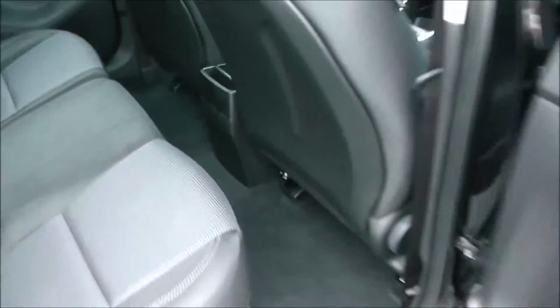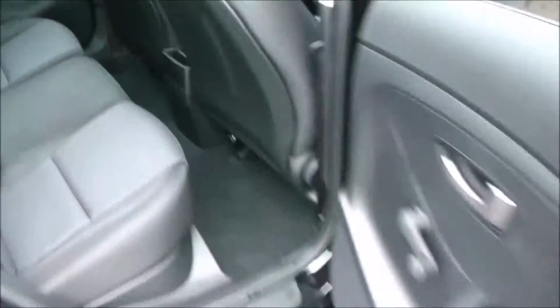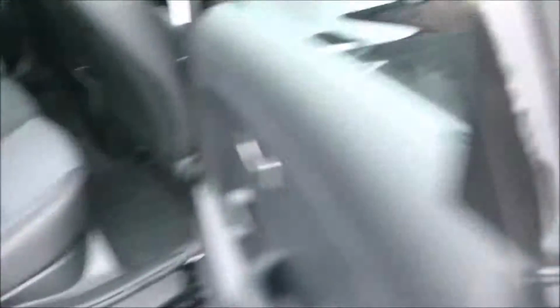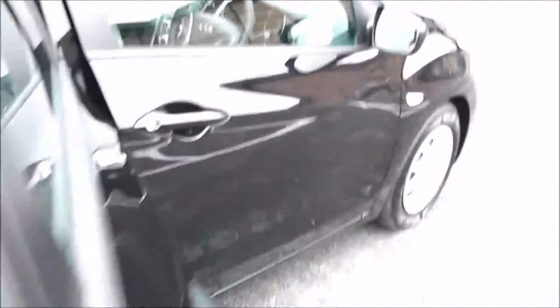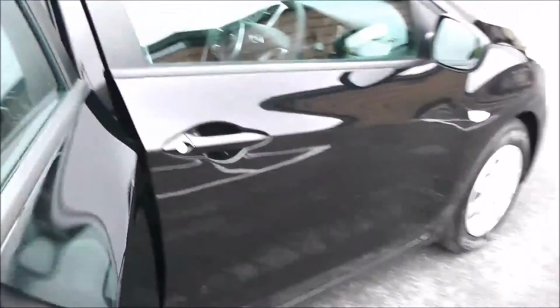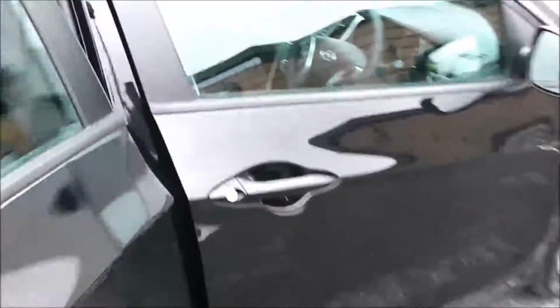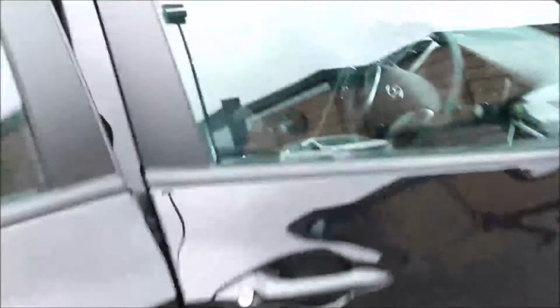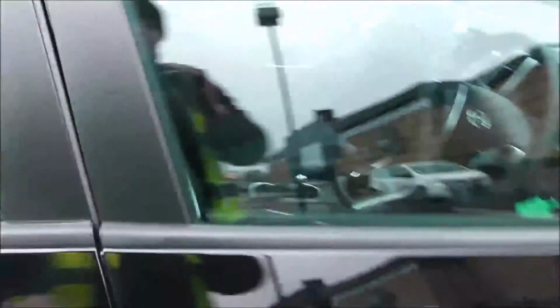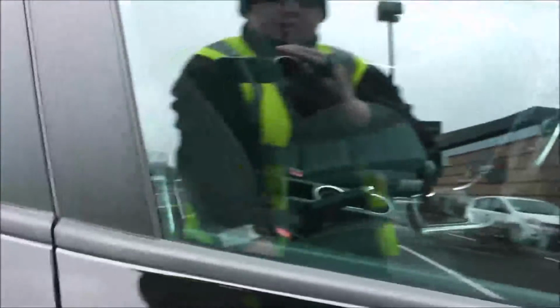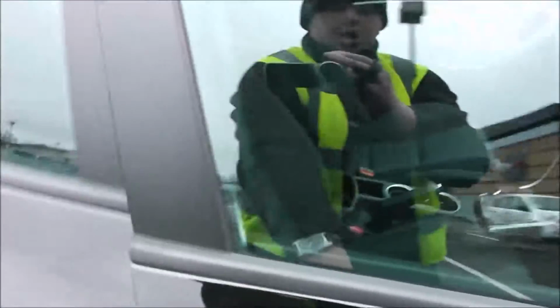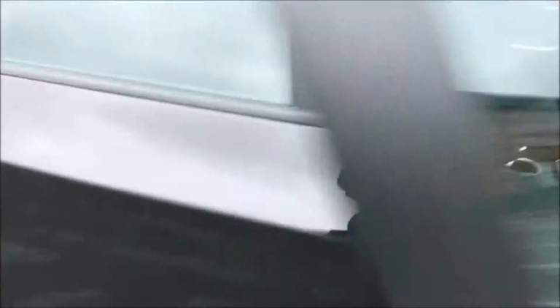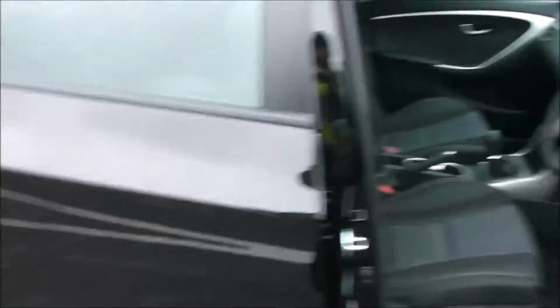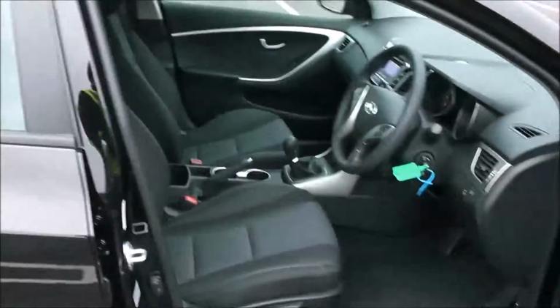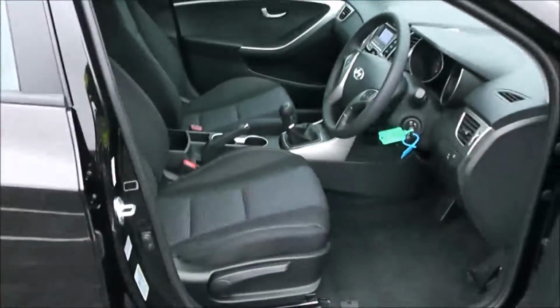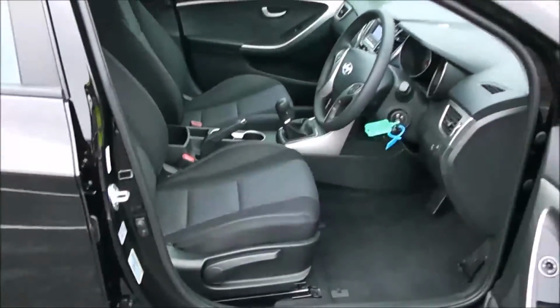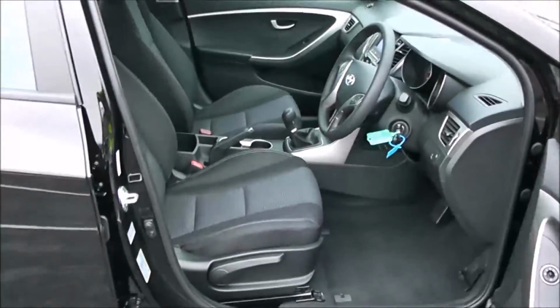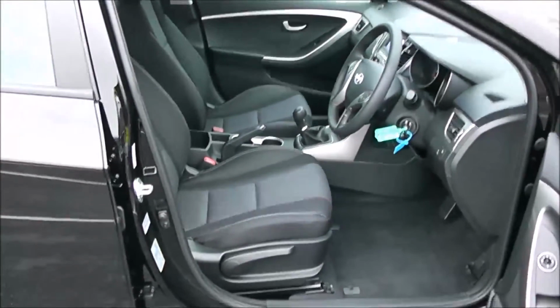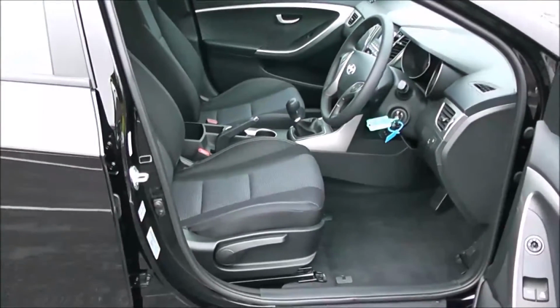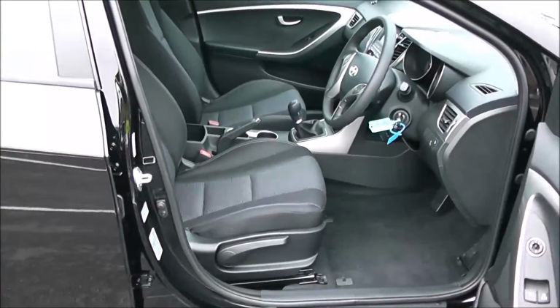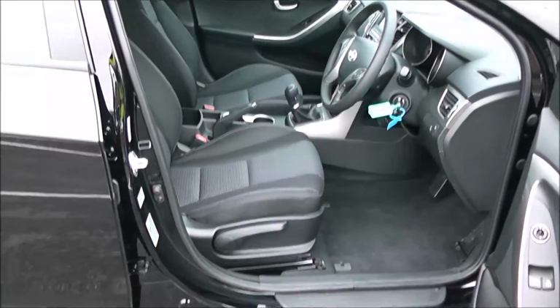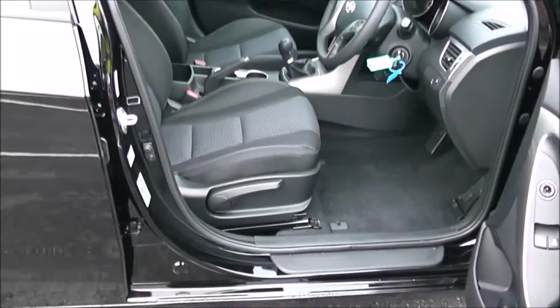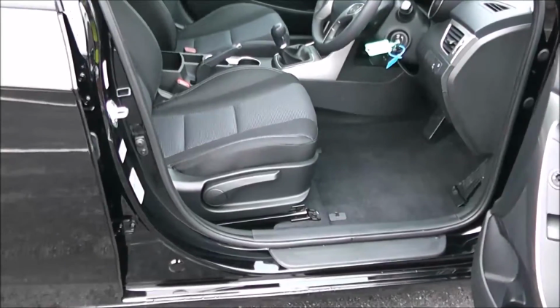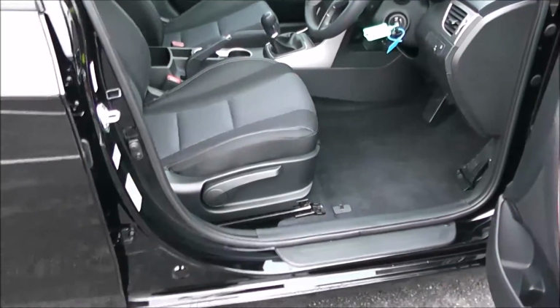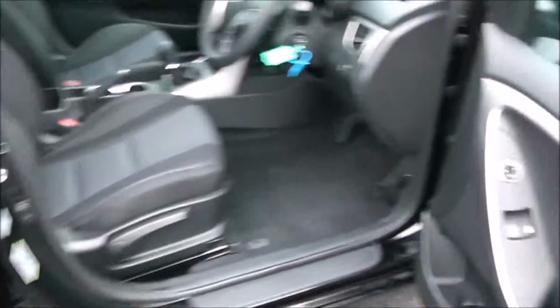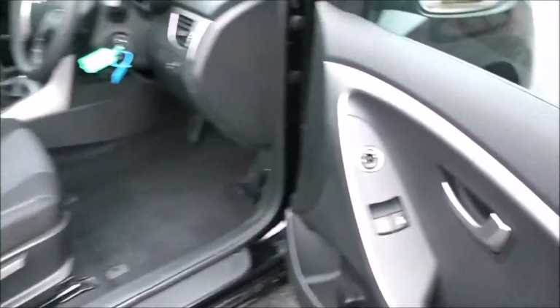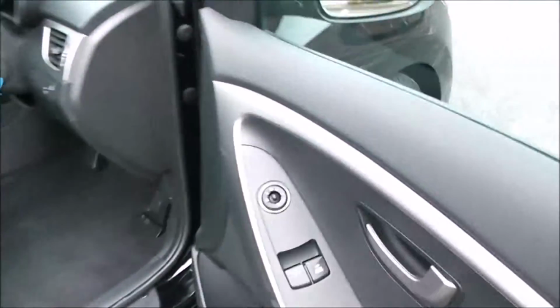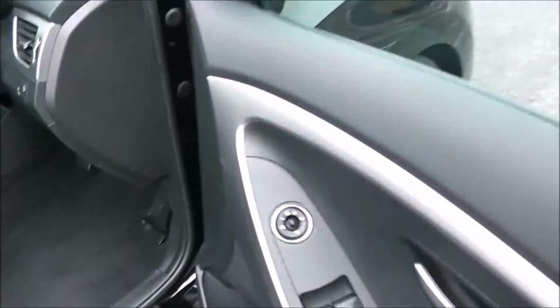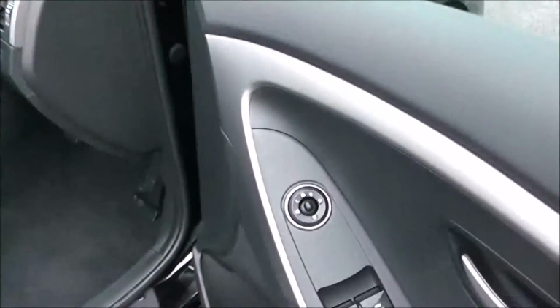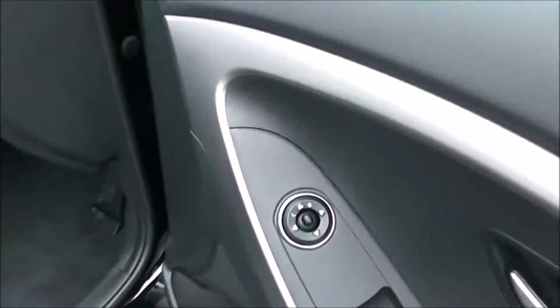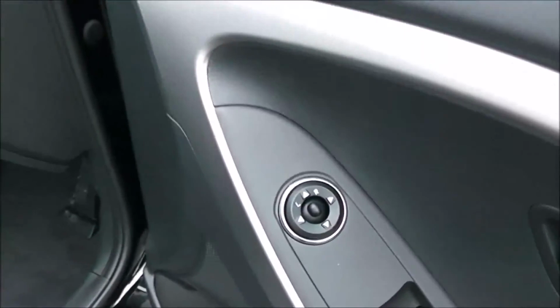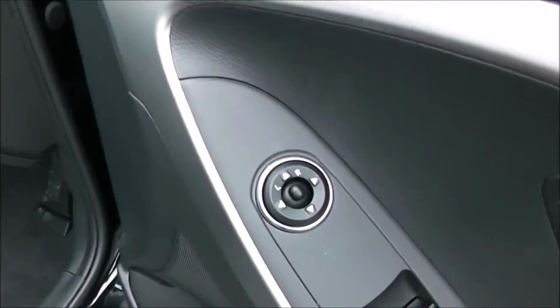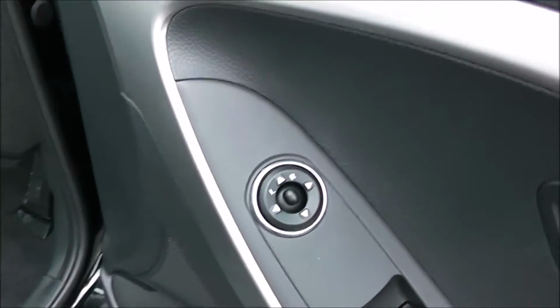Moving into the front of the vehicle, you've got the same cloth interior running right the way through into the front of the vehicle, with a height adjustable driver's seat. You've got your electric mirror adjustments on the door as well.